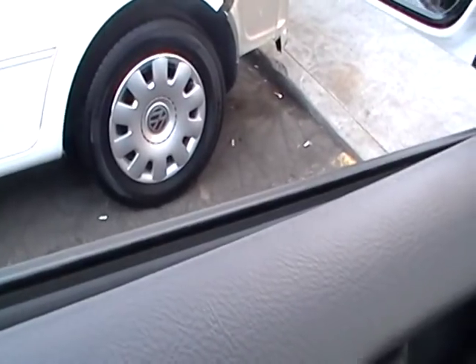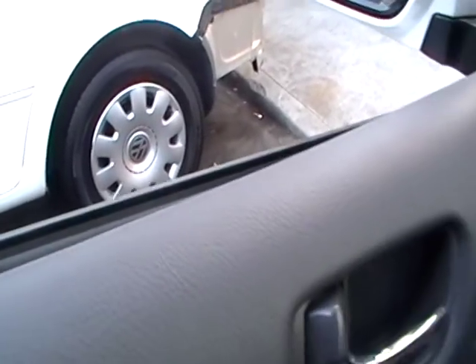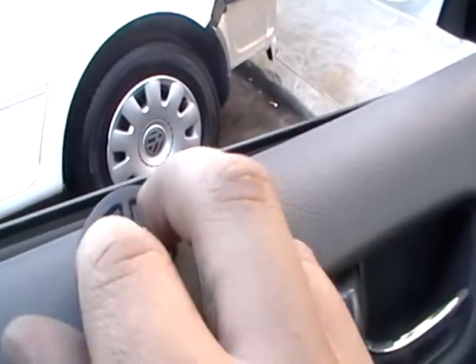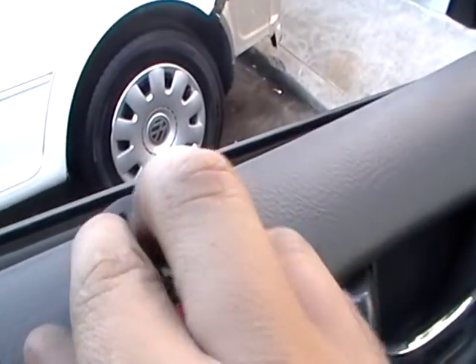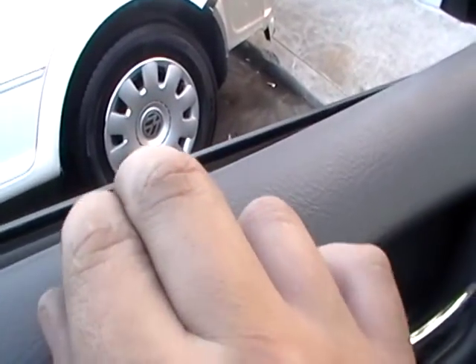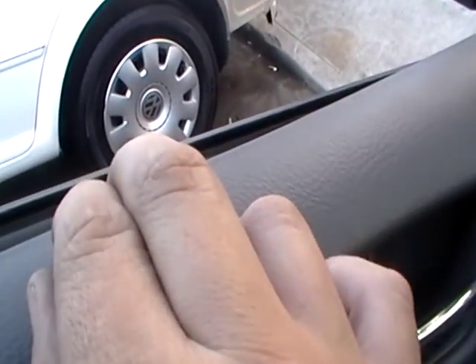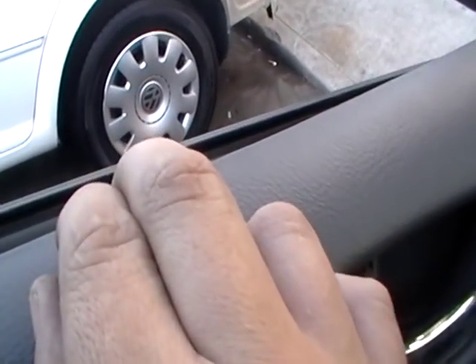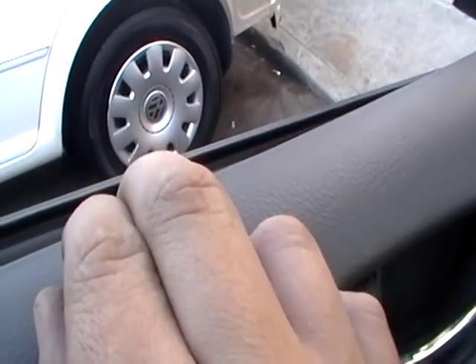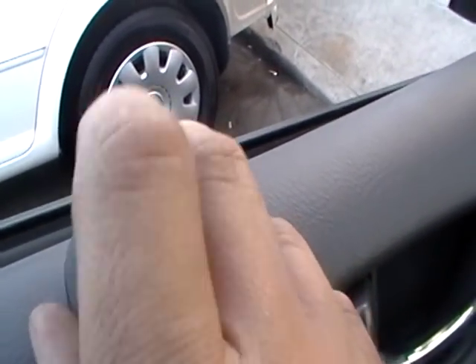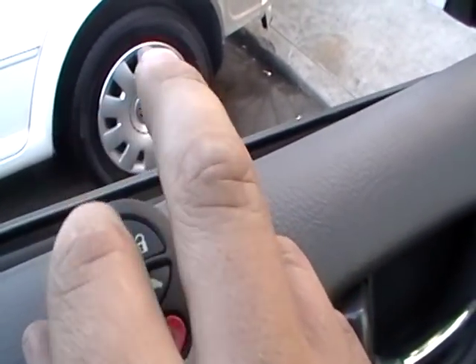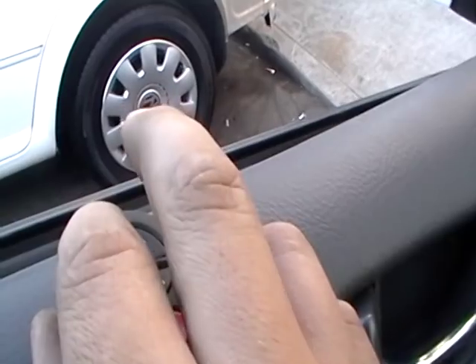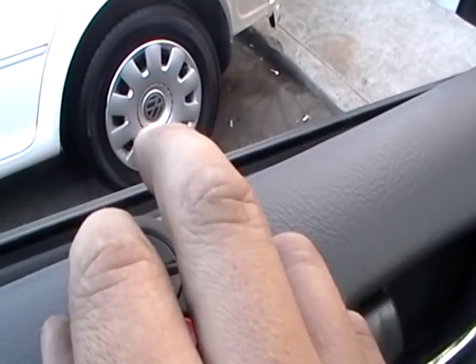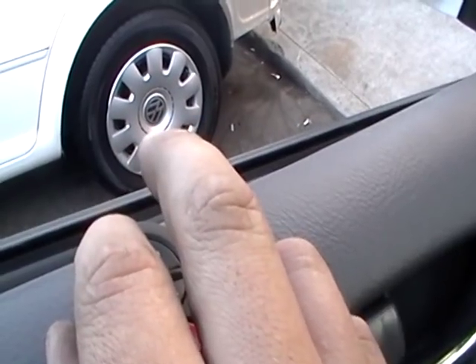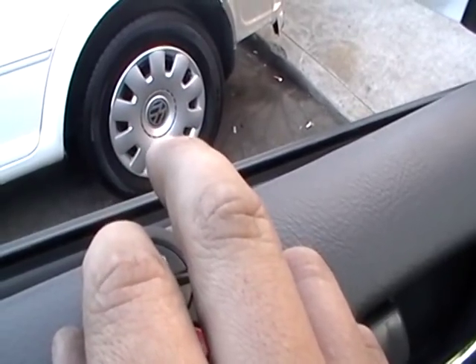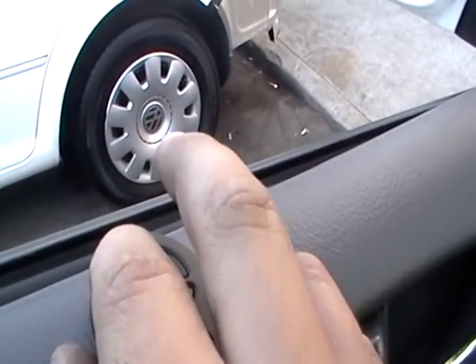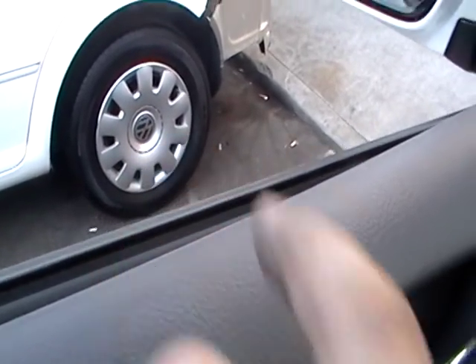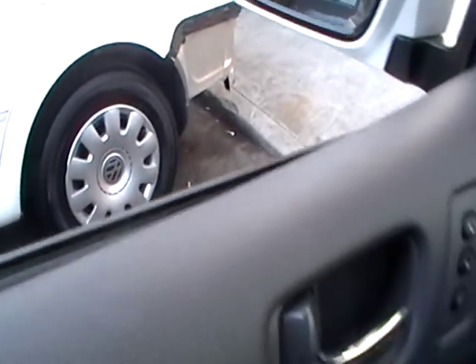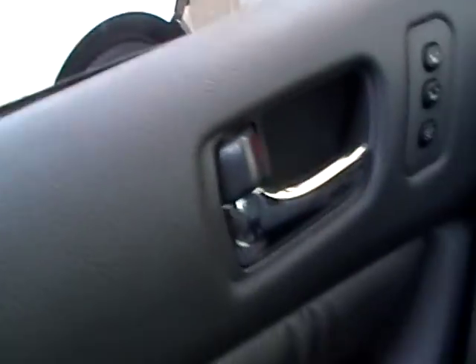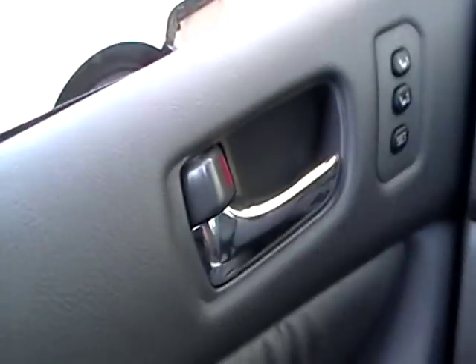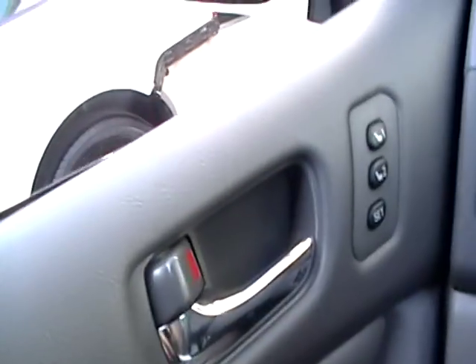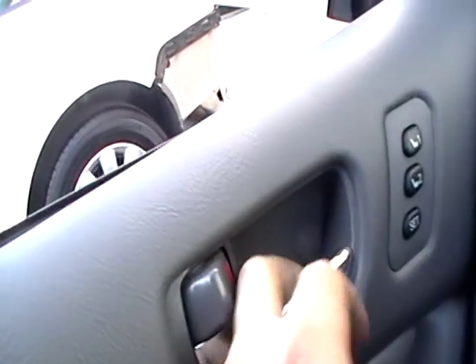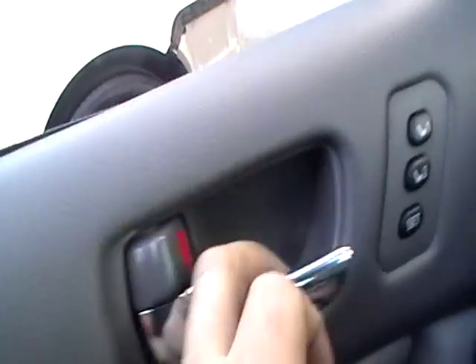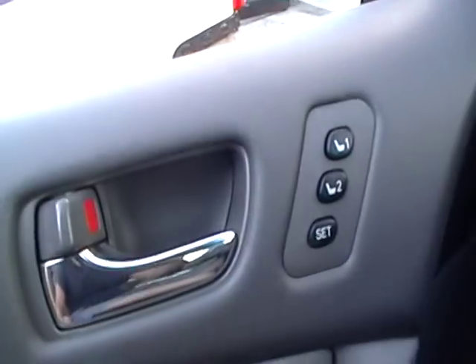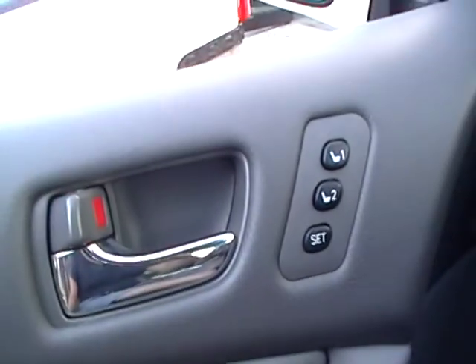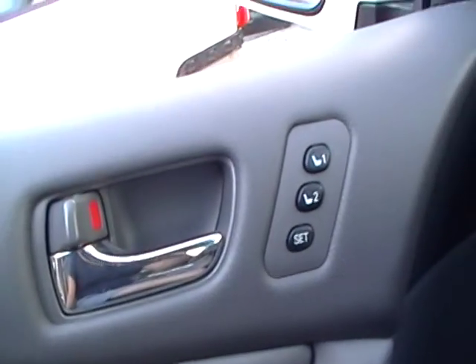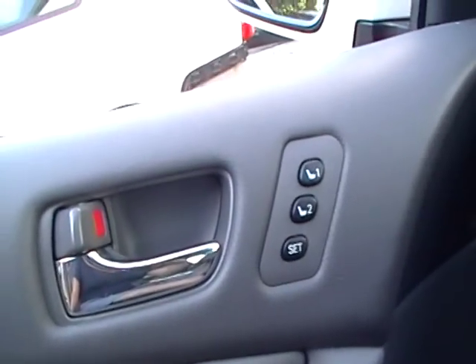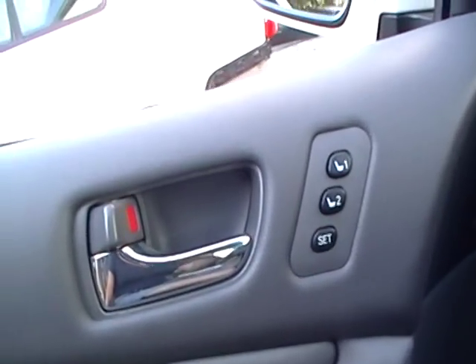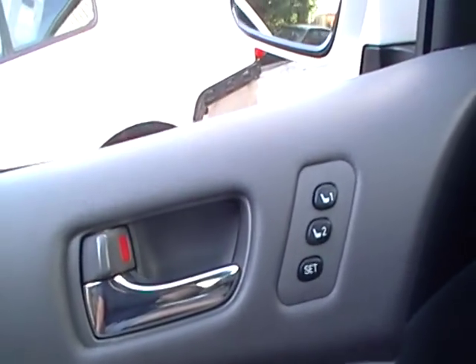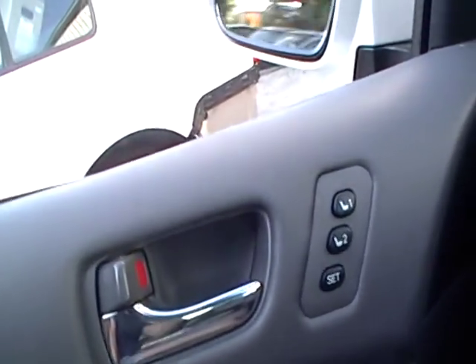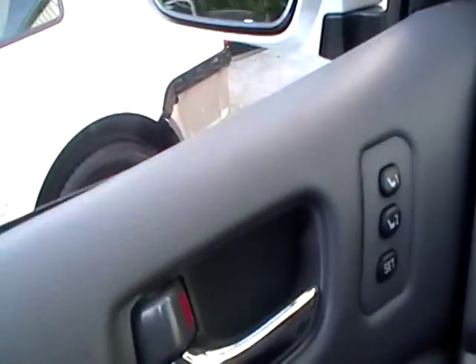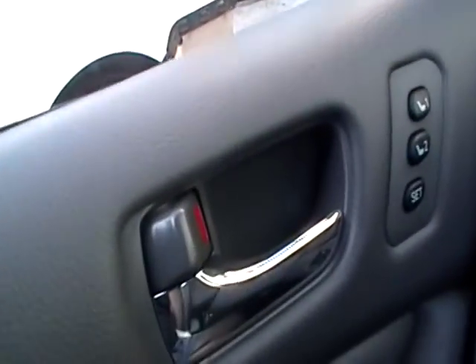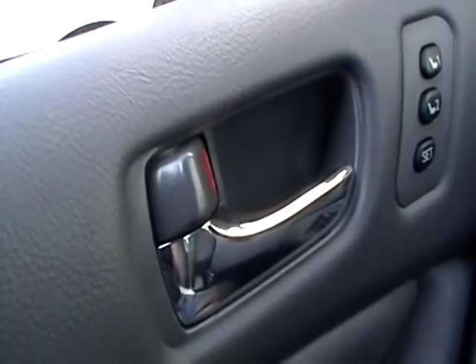For the other remote, push both lock and unlock for two seconds, and then push lock once and hold it. Then open the door — that will confirm all the code. Close it.